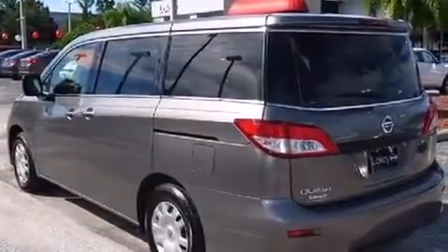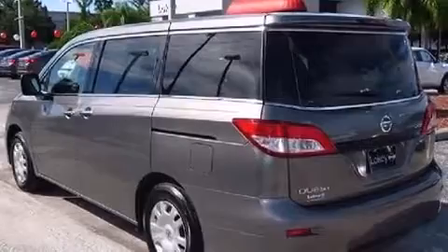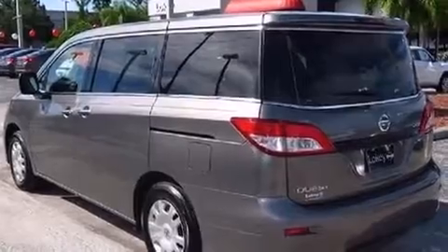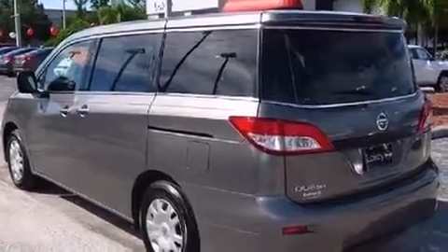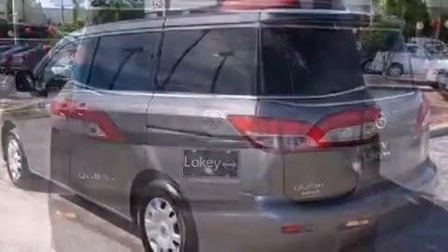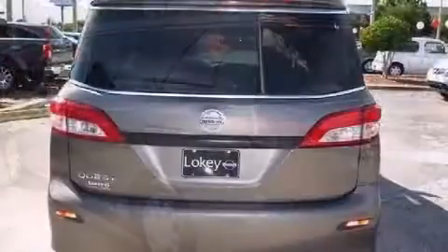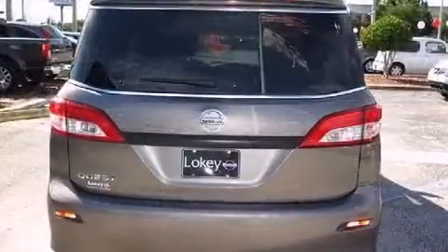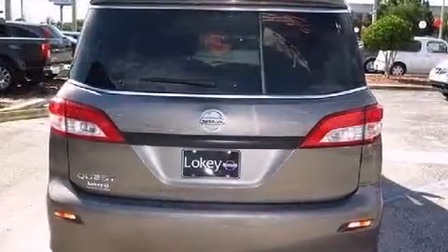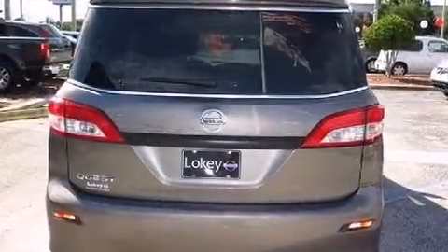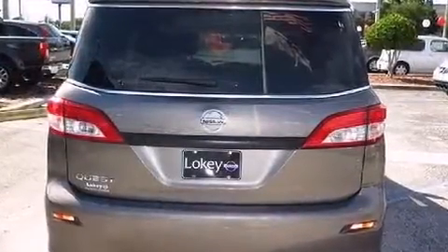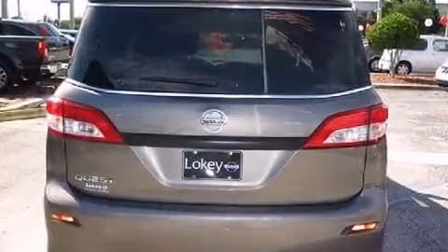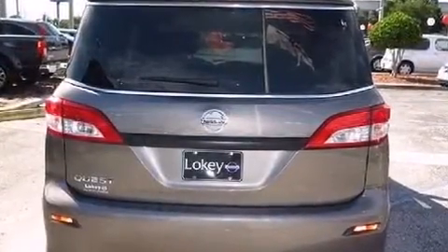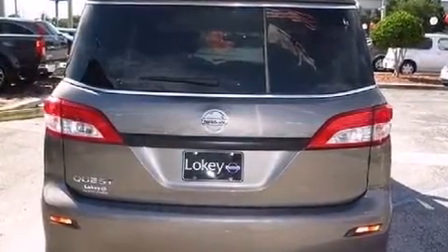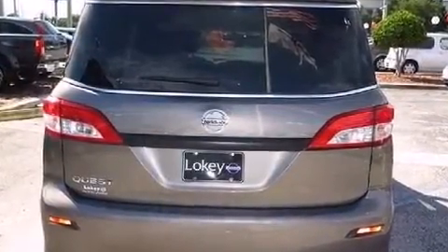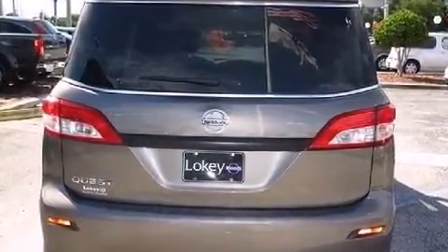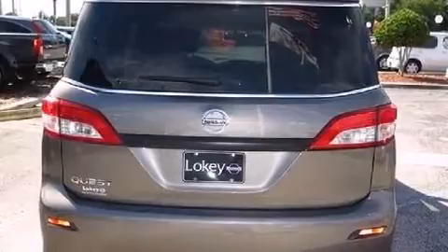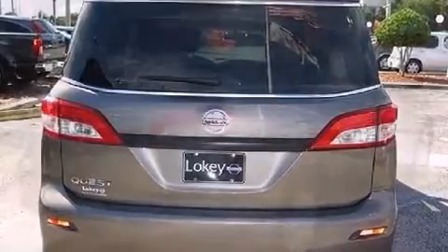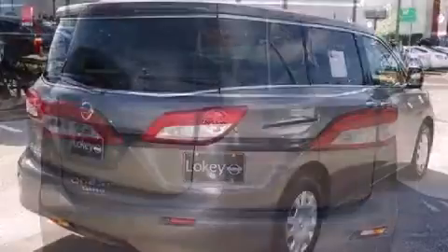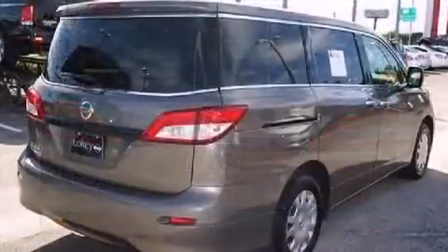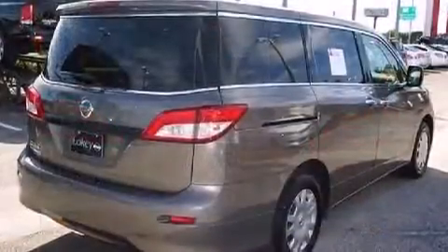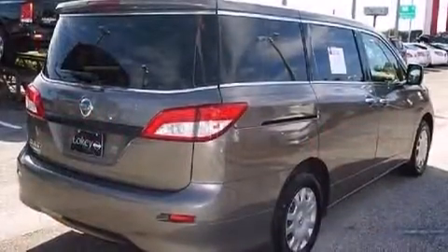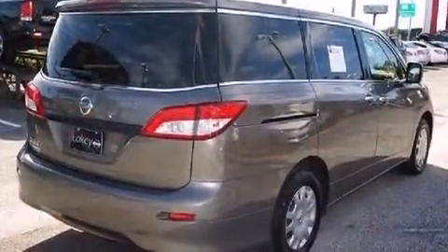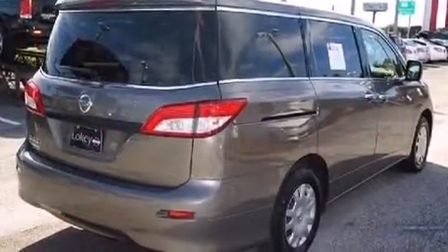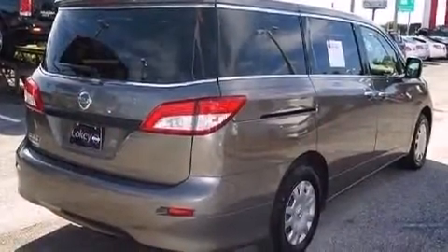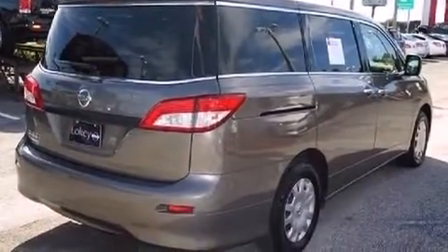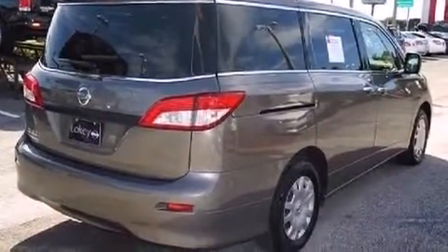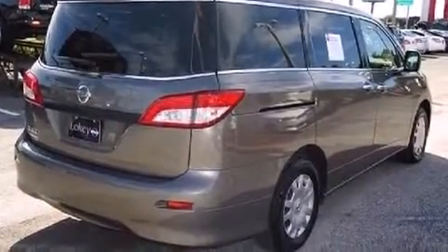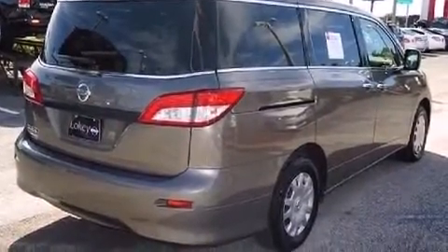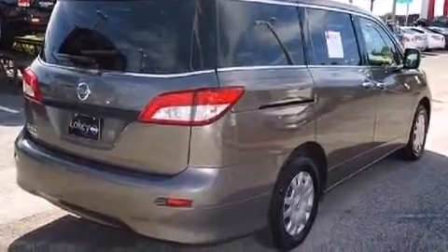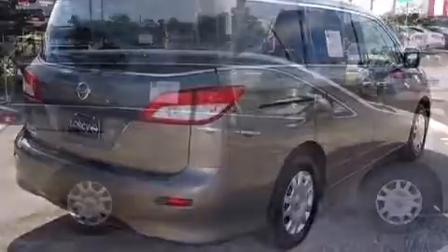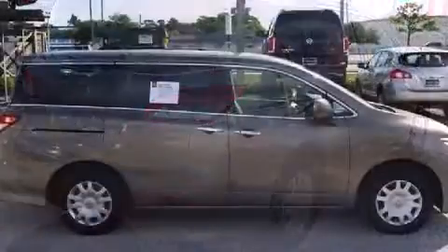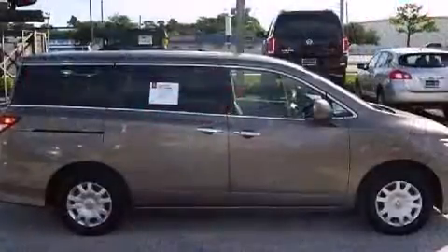It's equipped with tons of terrific amenities, but it won't break your budget, such as remote keyless entry, front and rear air conditioning, rear wipers, and a split folding rear seat.